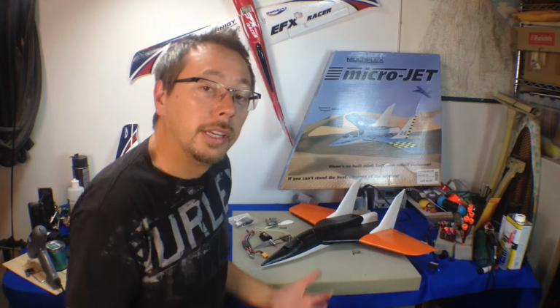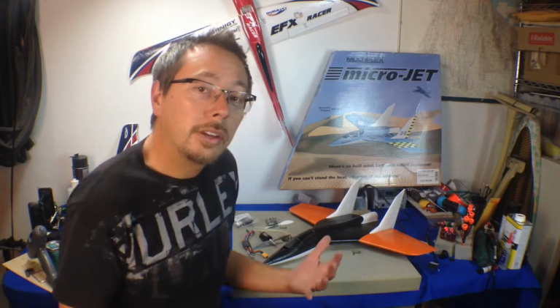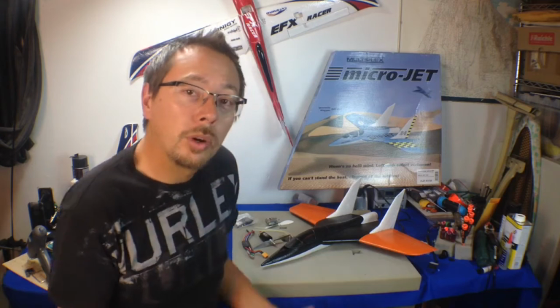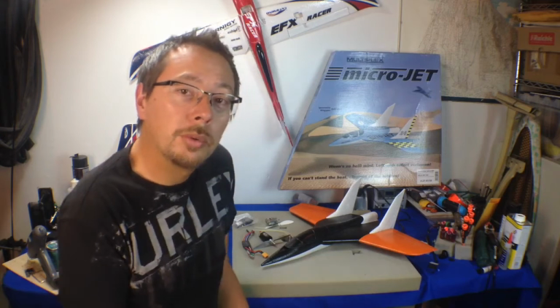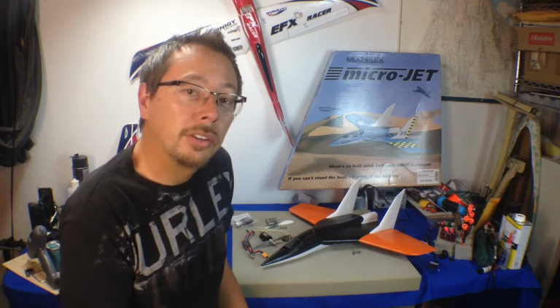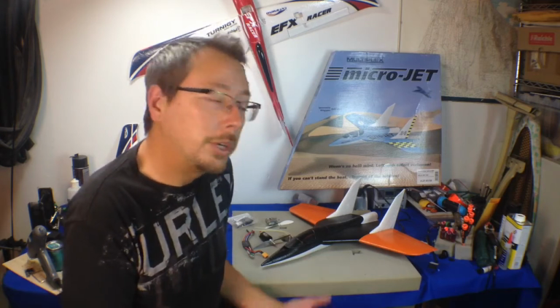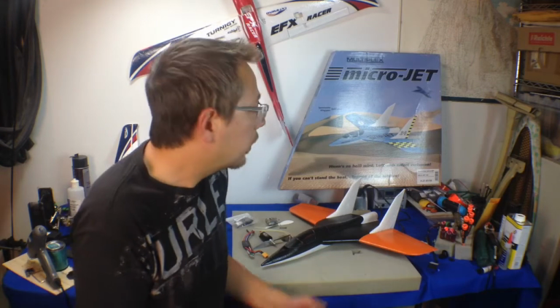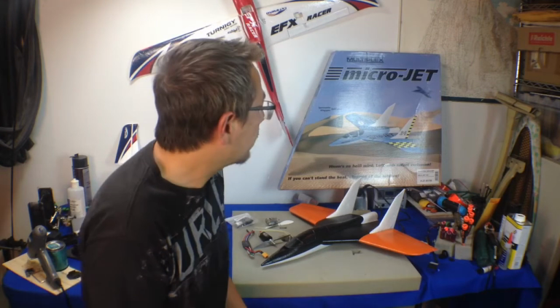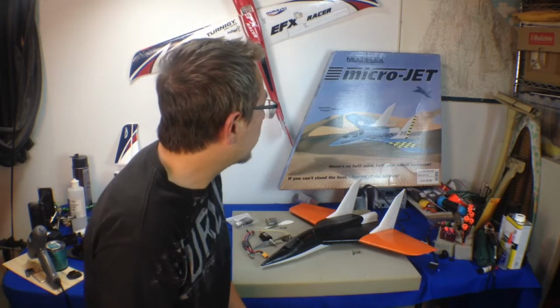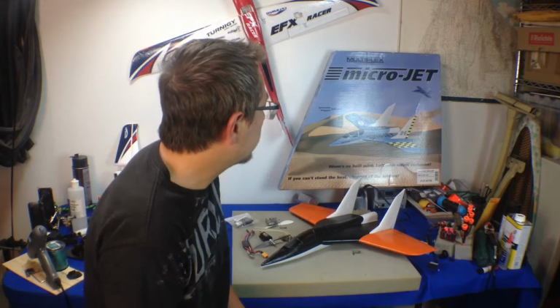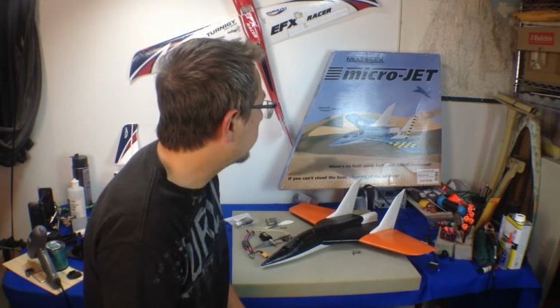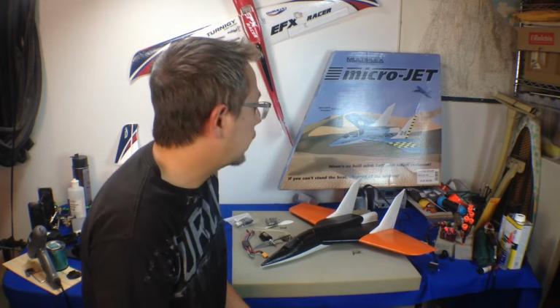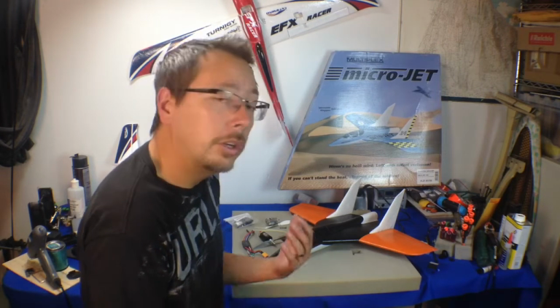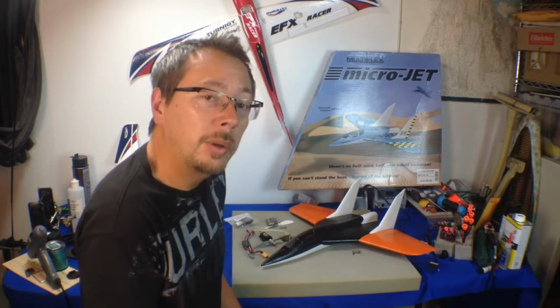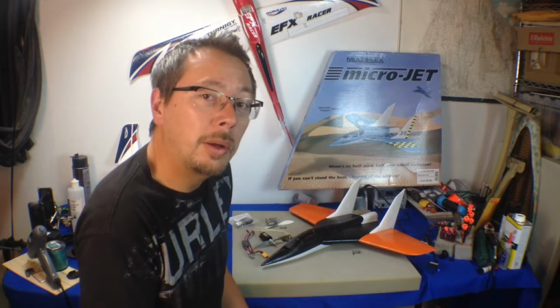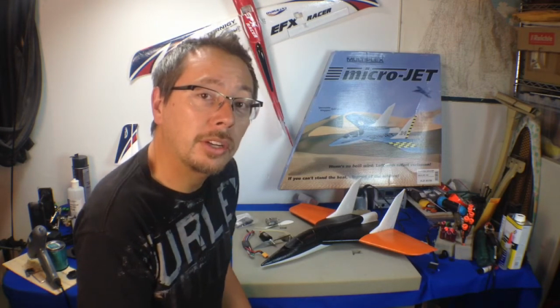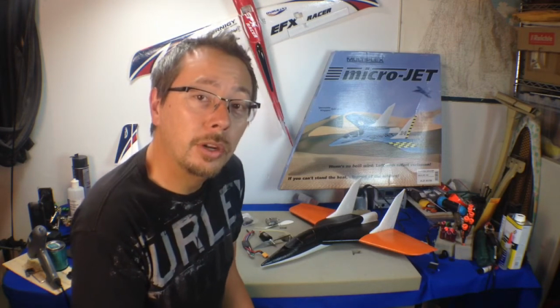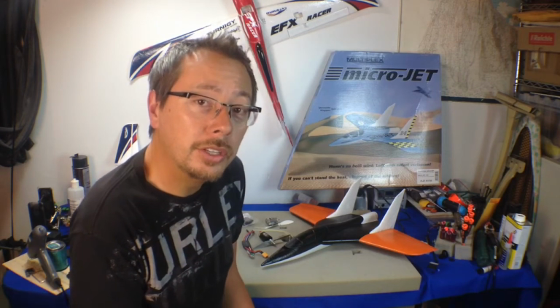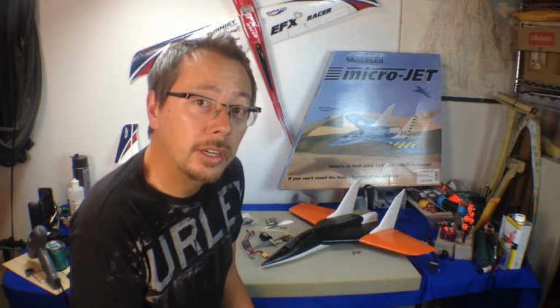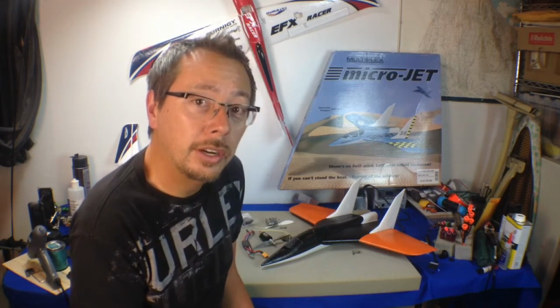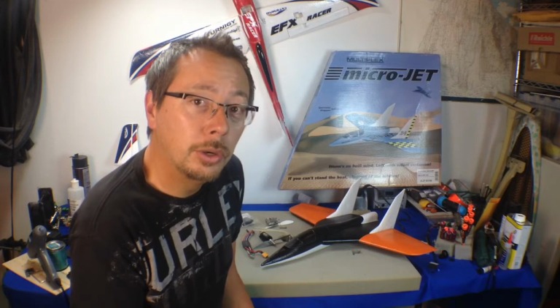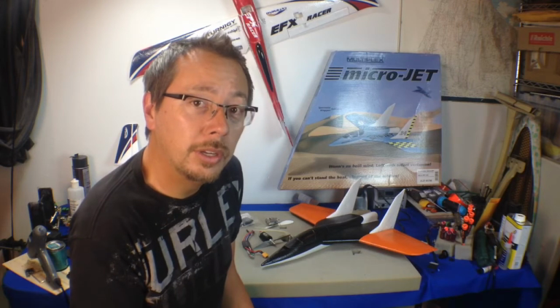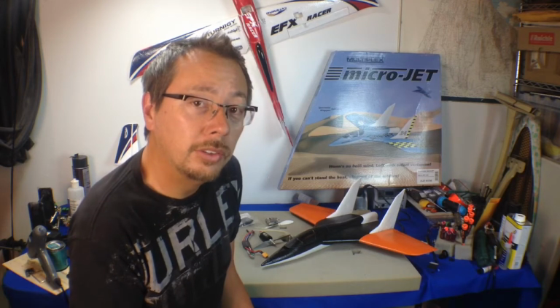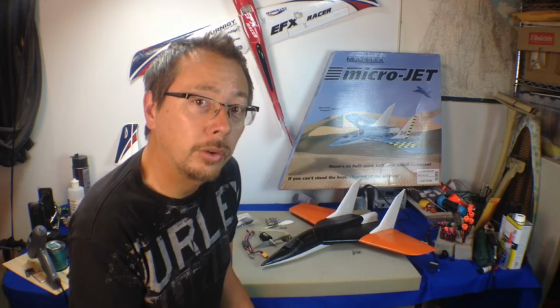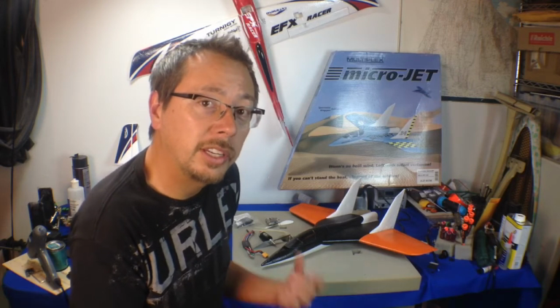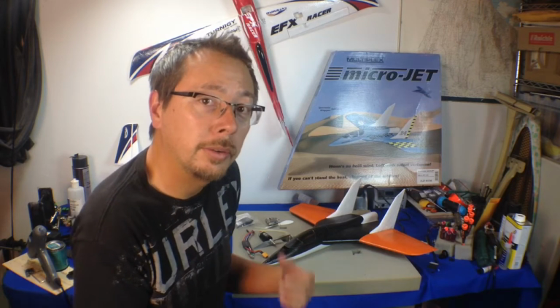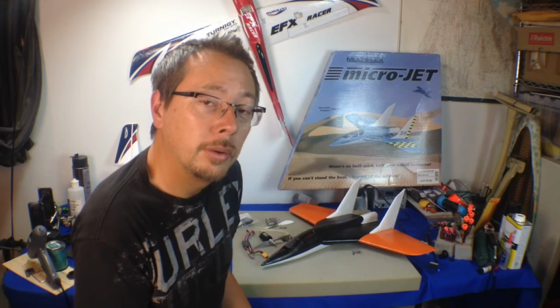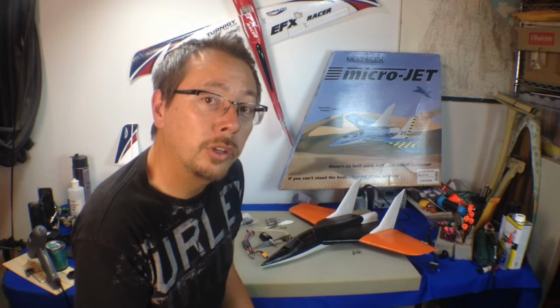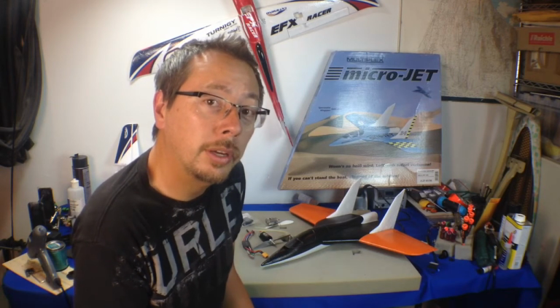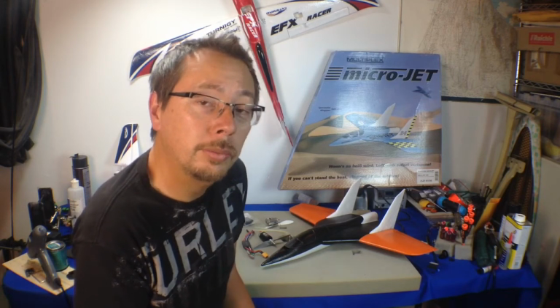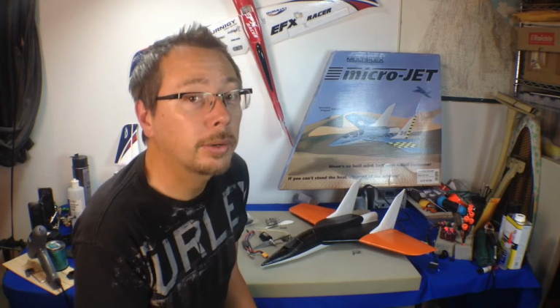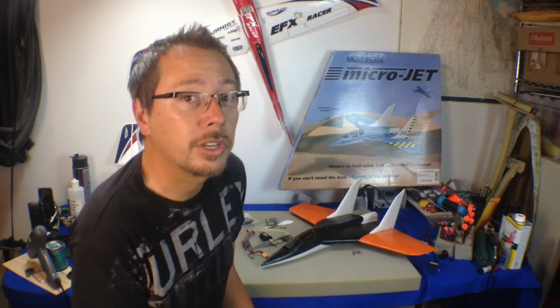Hey guys, welcome to my studio. I'm going to tell you a little bit about my next project I thought I'd share with you guys. It's called the Multiplex Microjet.